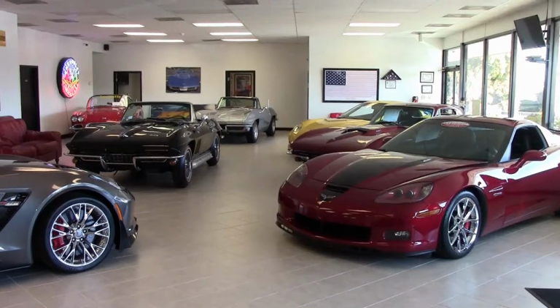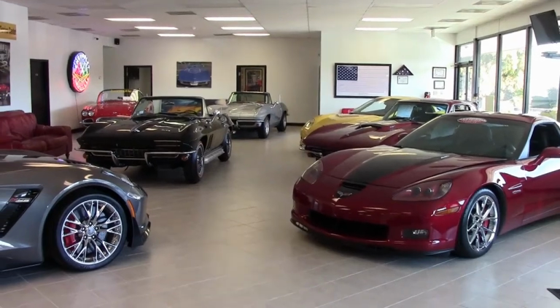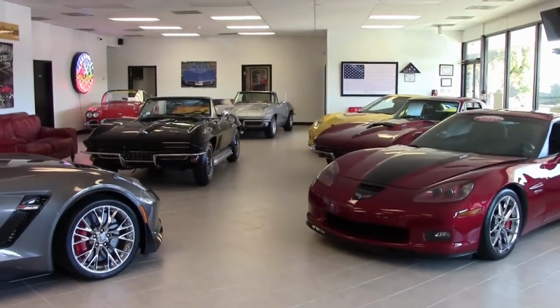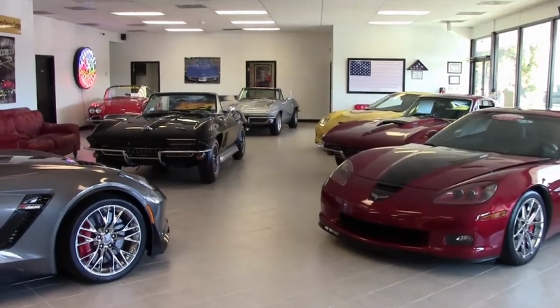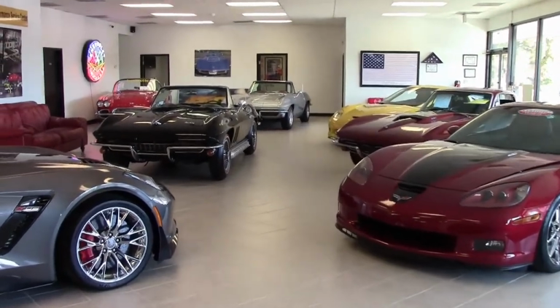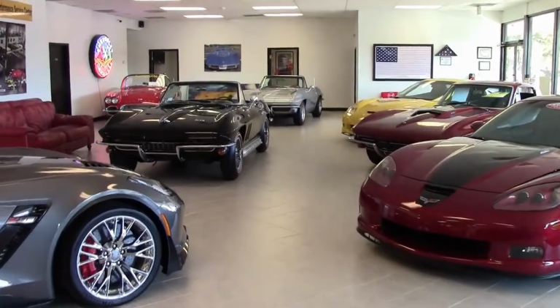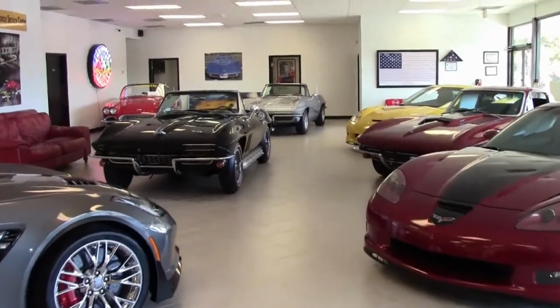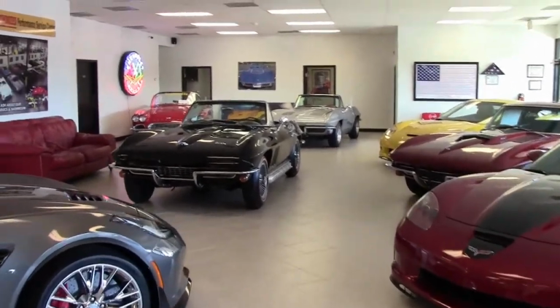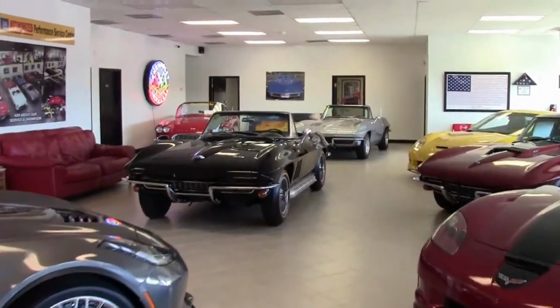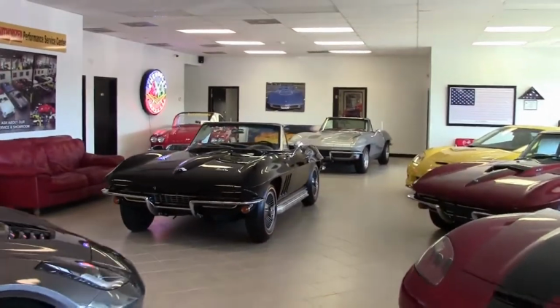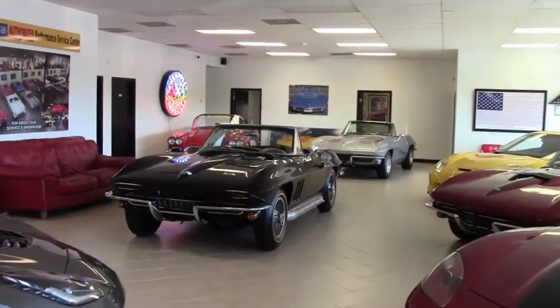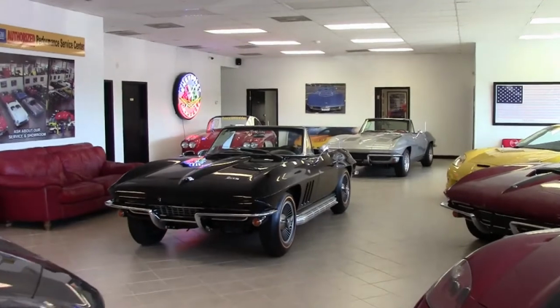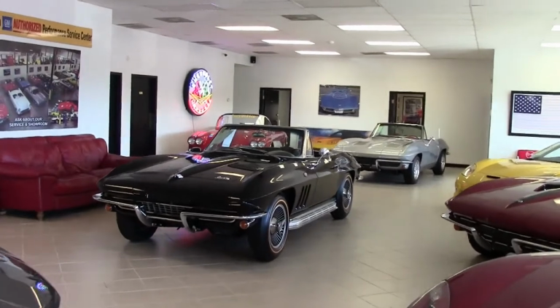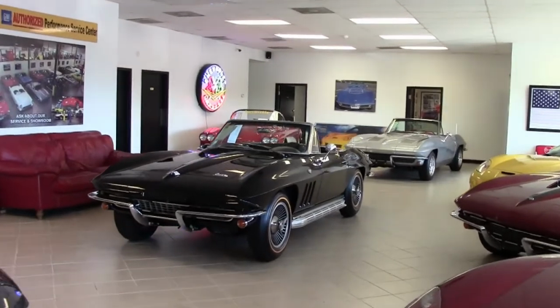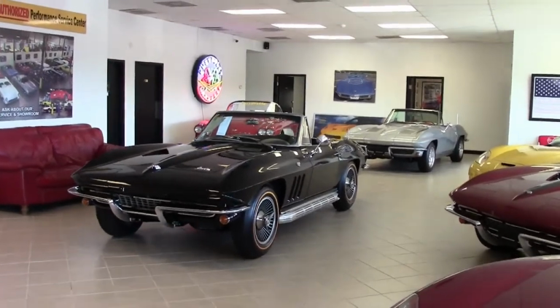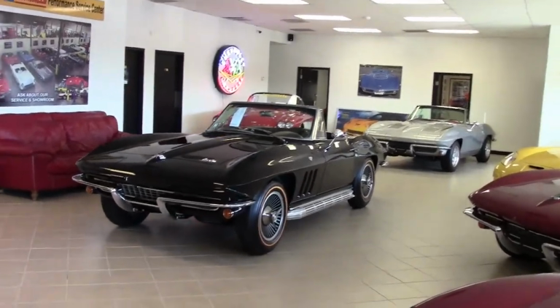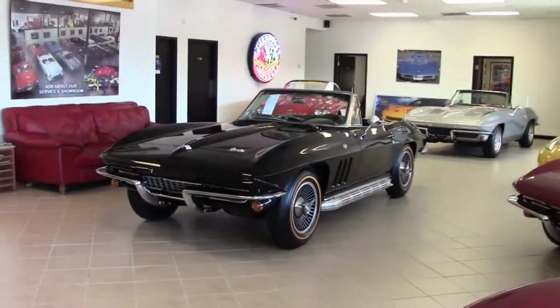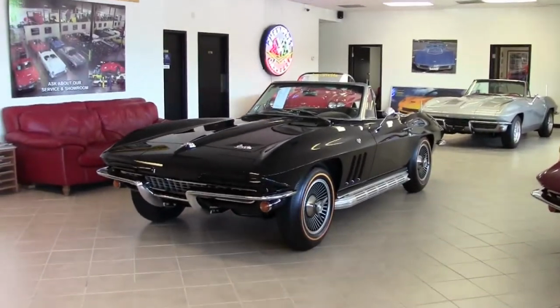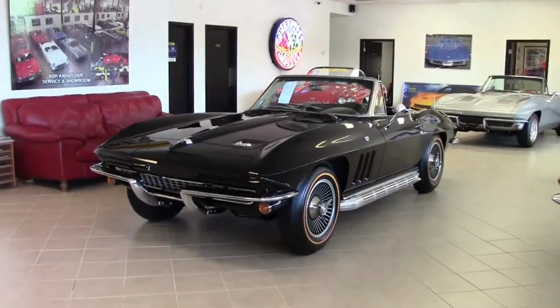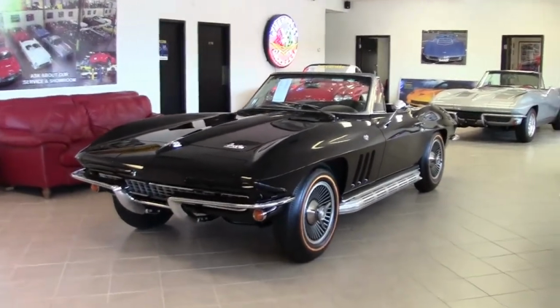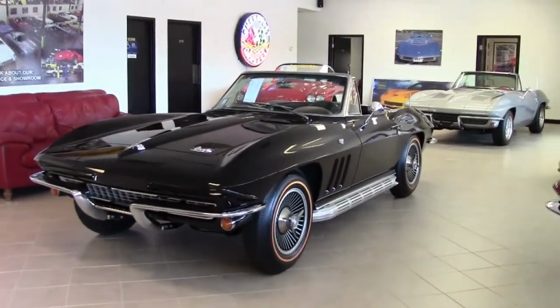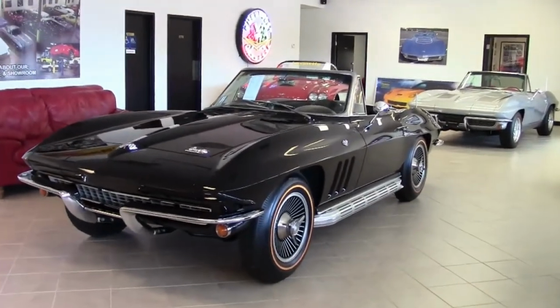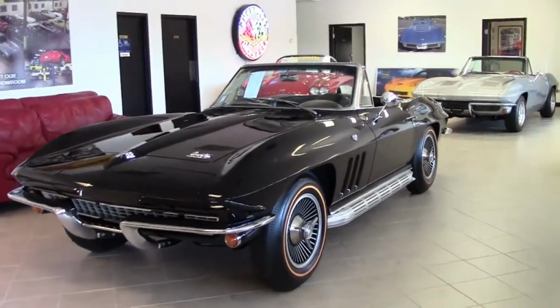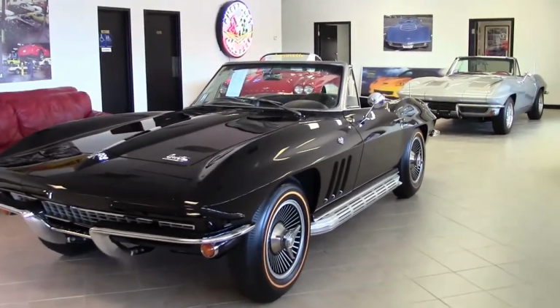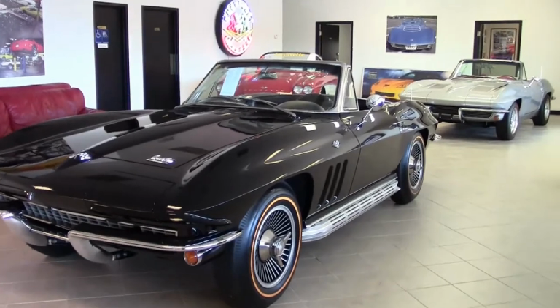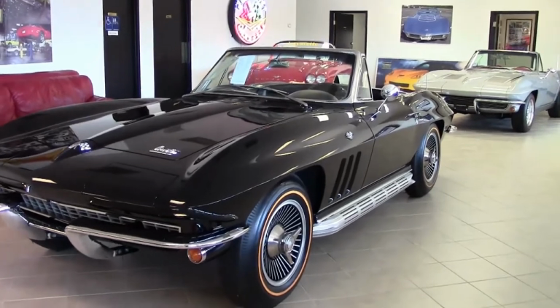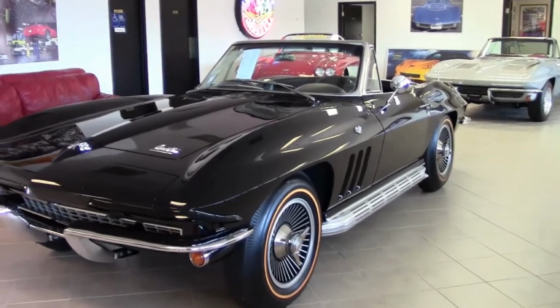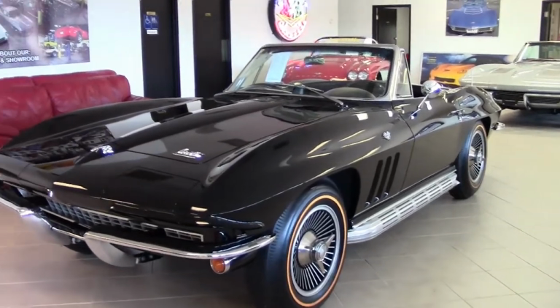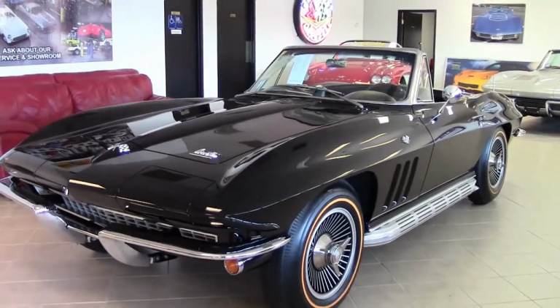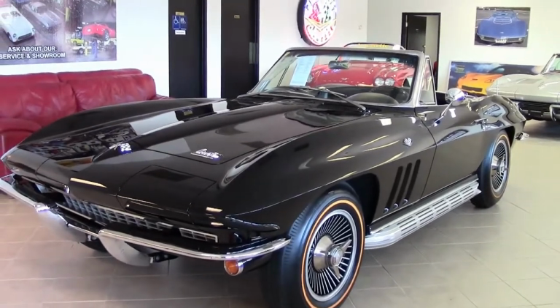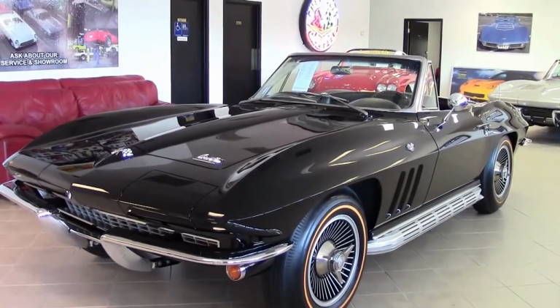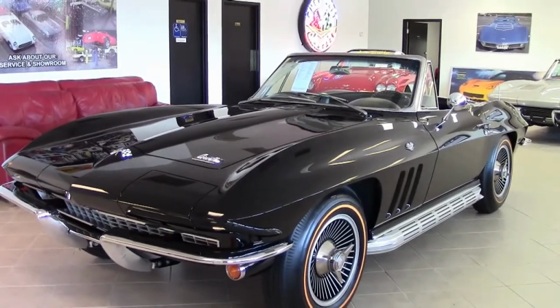The 1966 Corvette styling was similar to the previous model, but there were subtle differences including the addition of the Corvette script, elongated vertical style to the hood, and a plated square mesh cast grille.